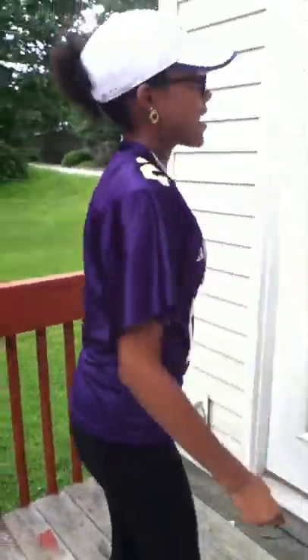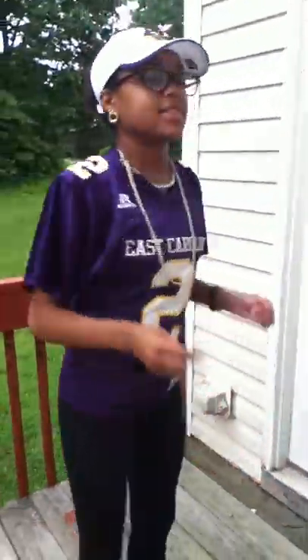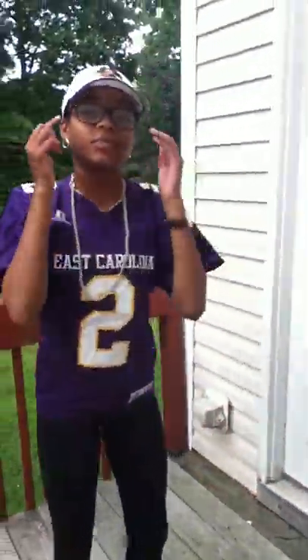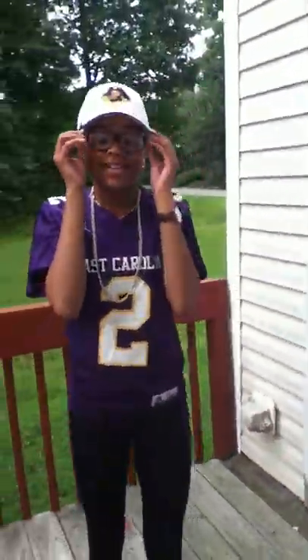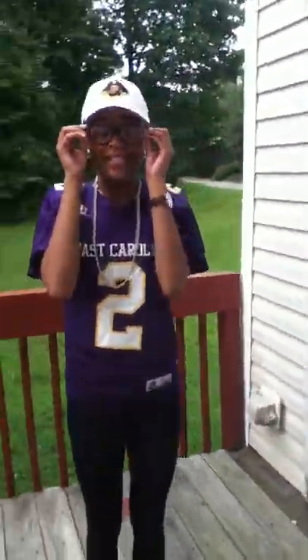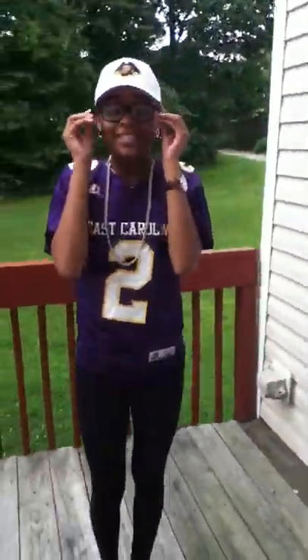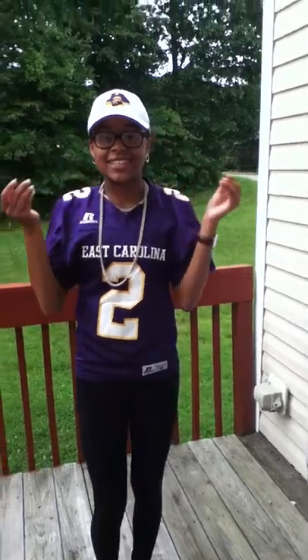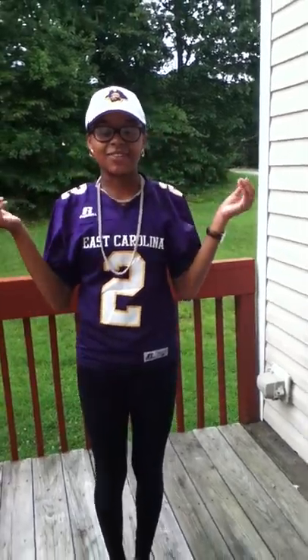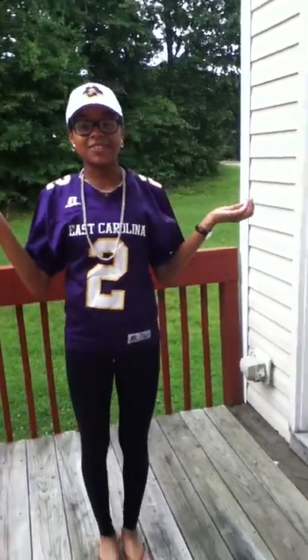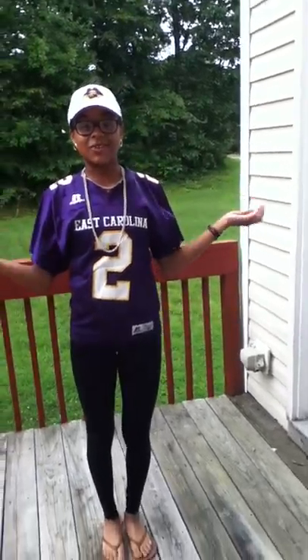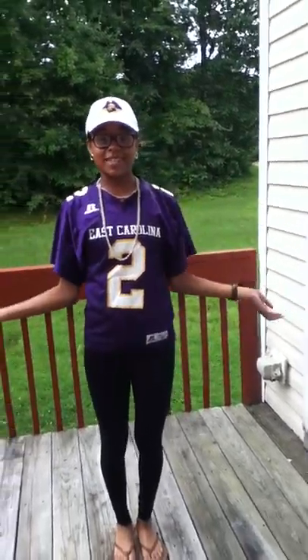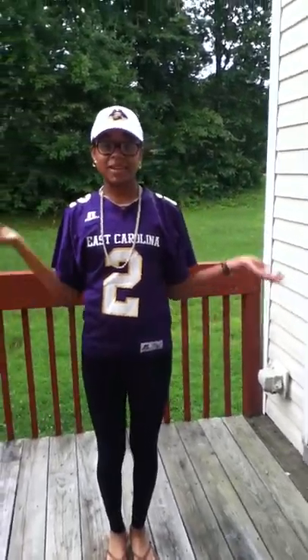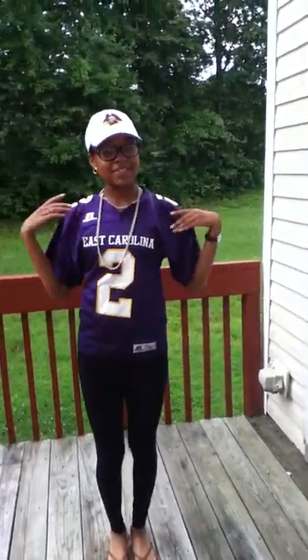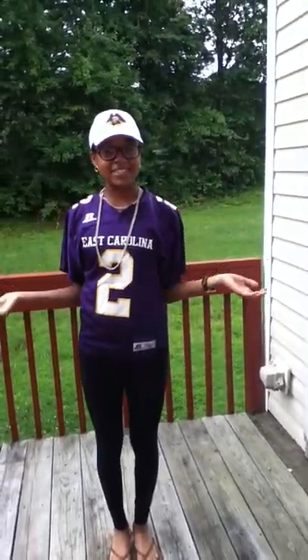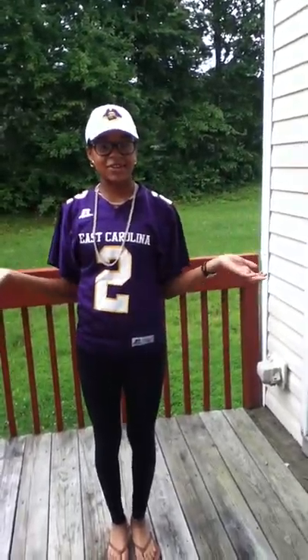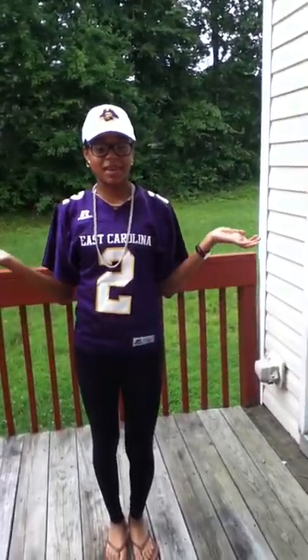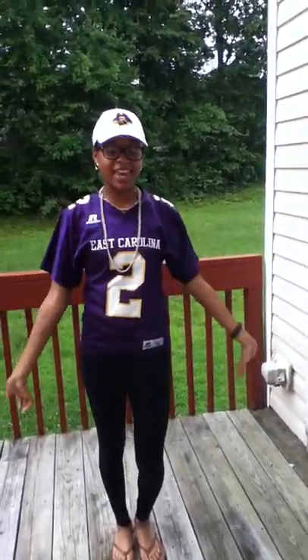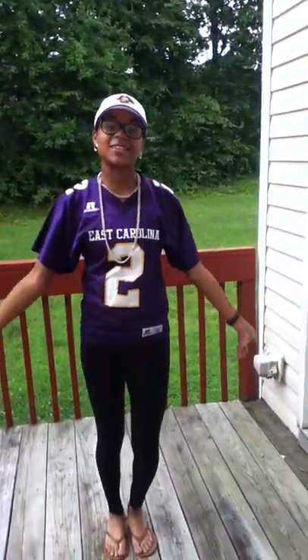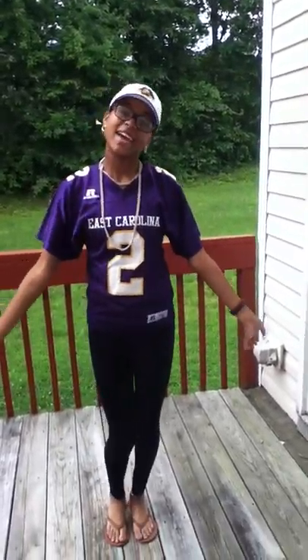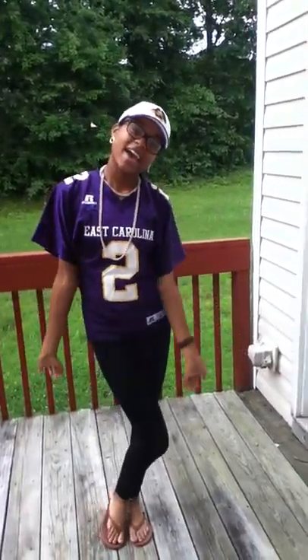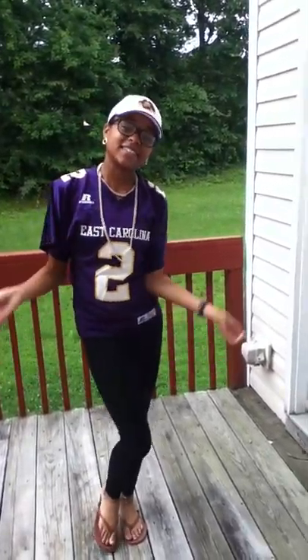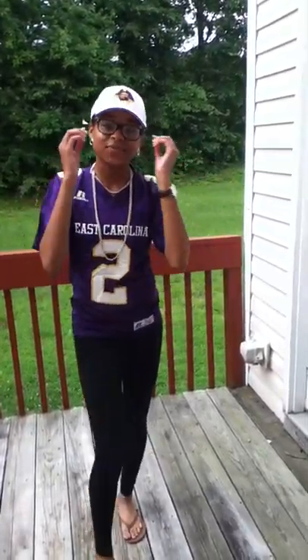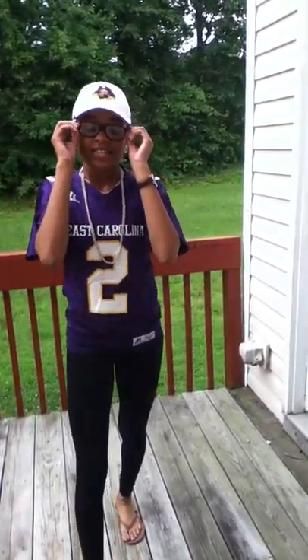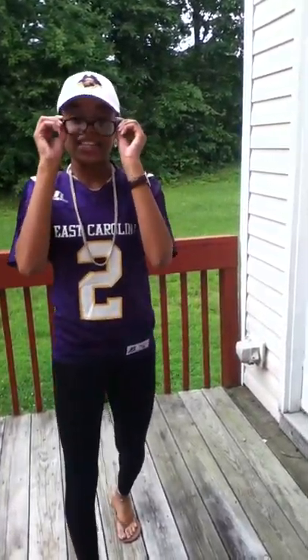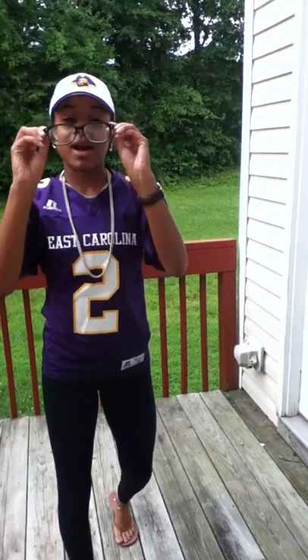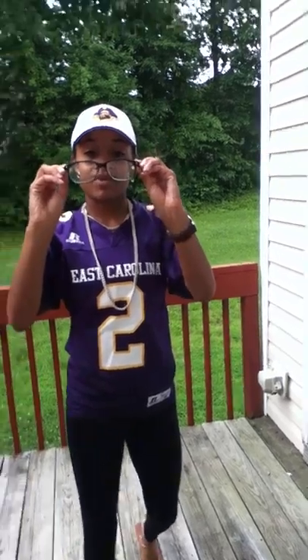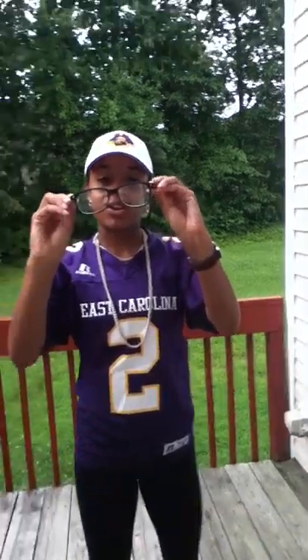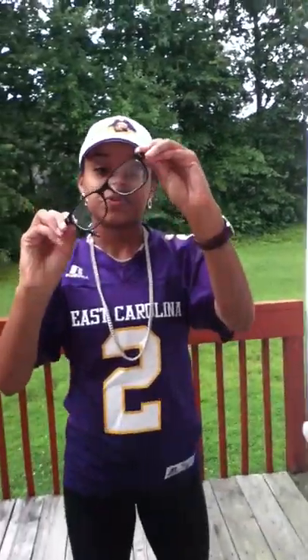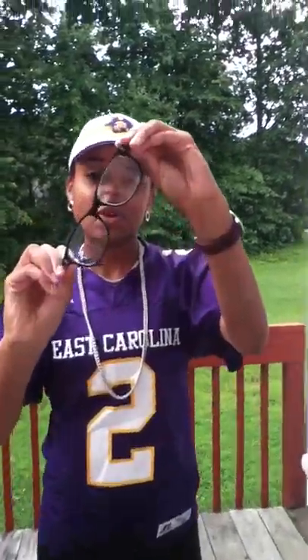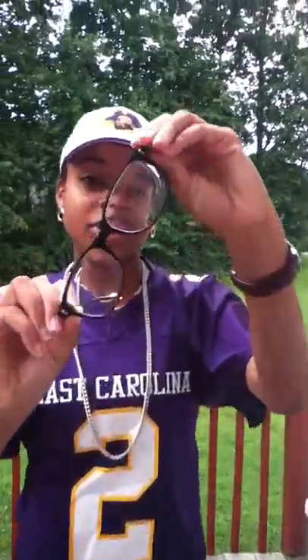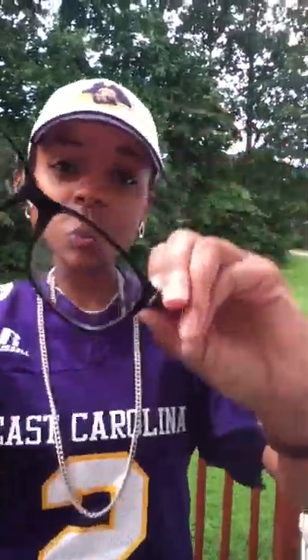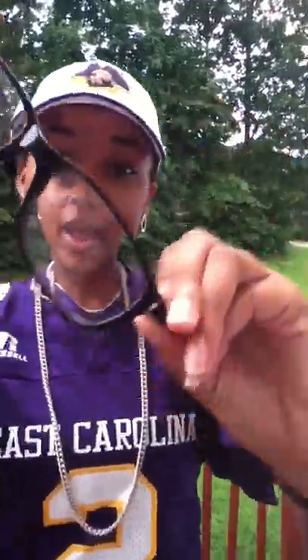These are my glasses I use to see. I really wasn't going to wear them today, but I have to see, and I'm making a cake, so I have to see them. I got these from iMart. They're prescribed.